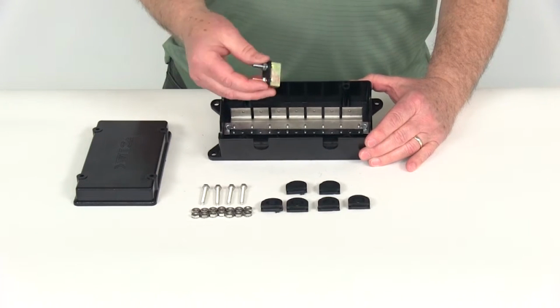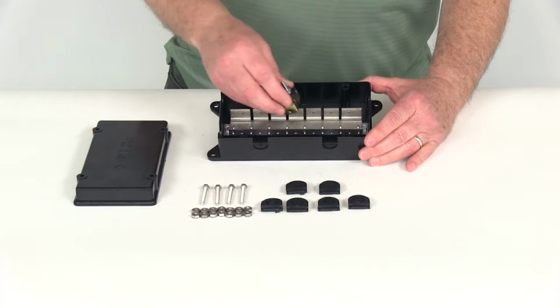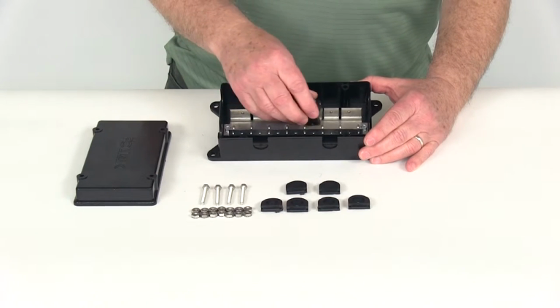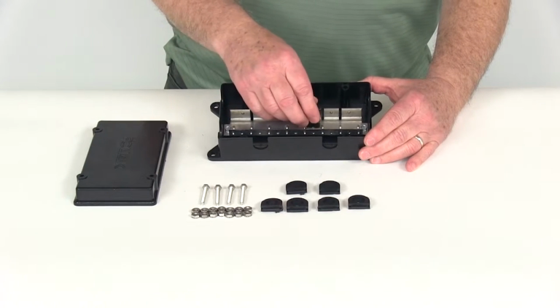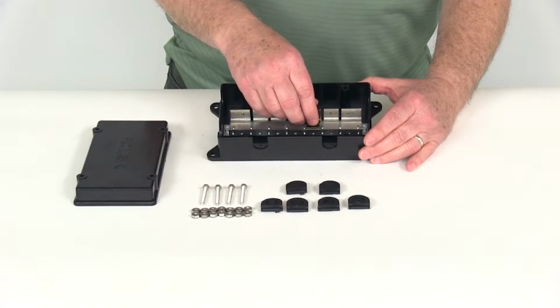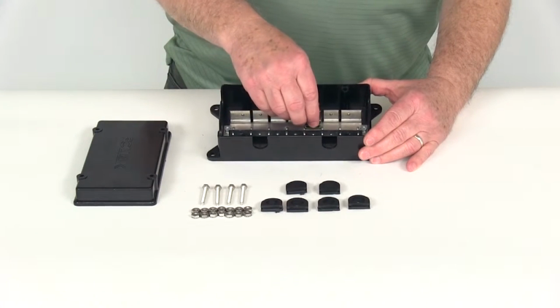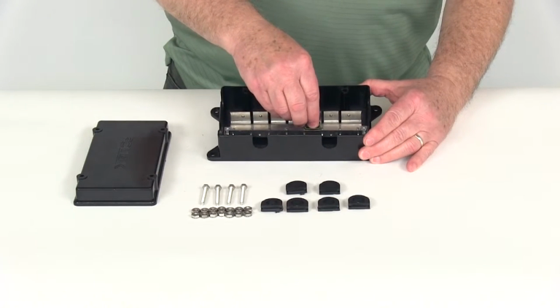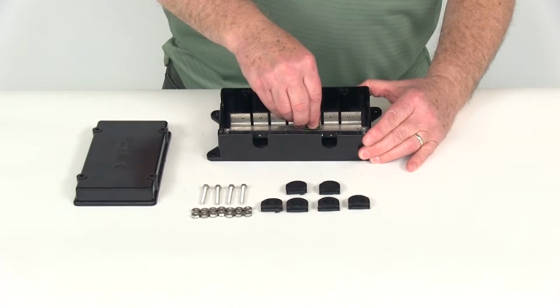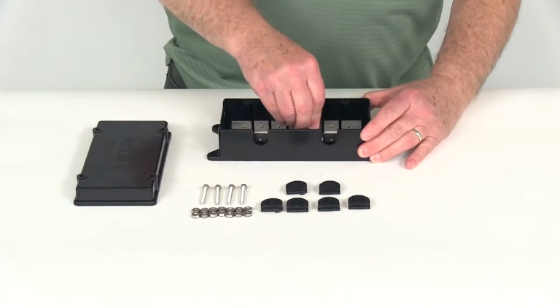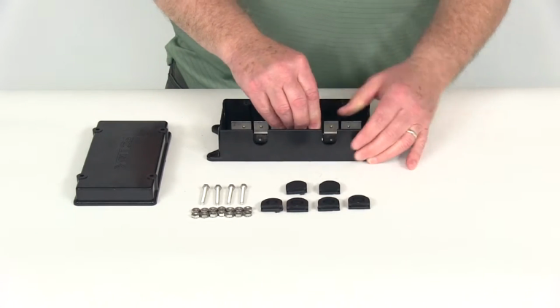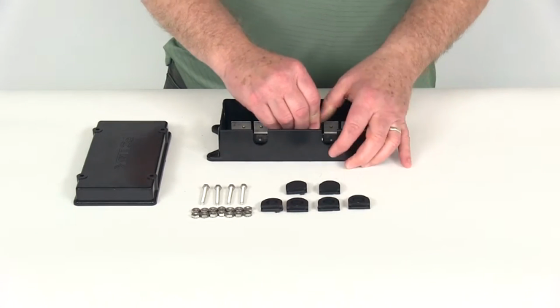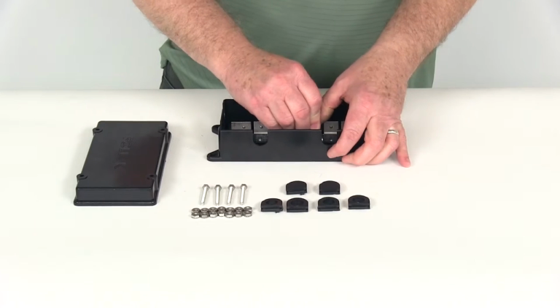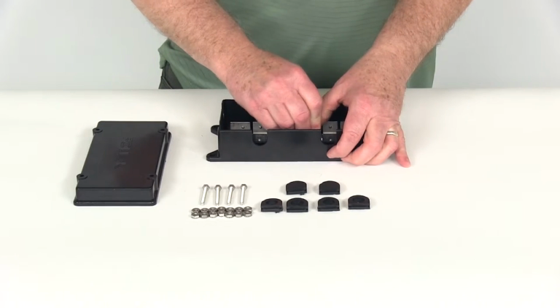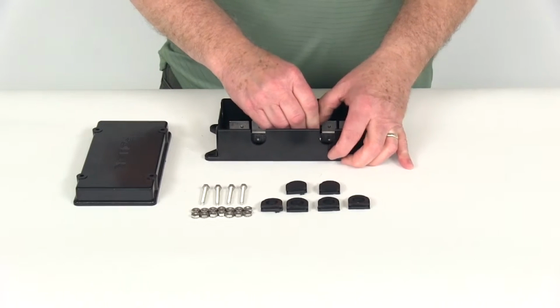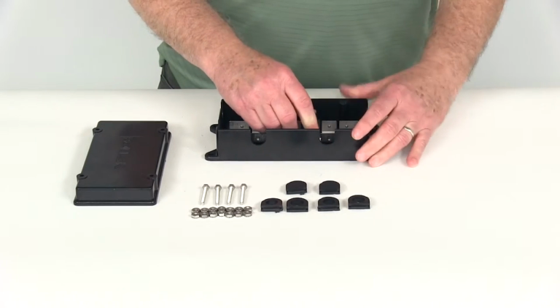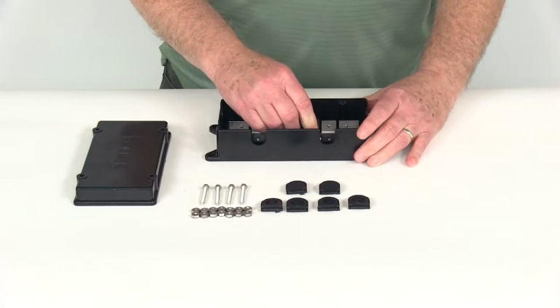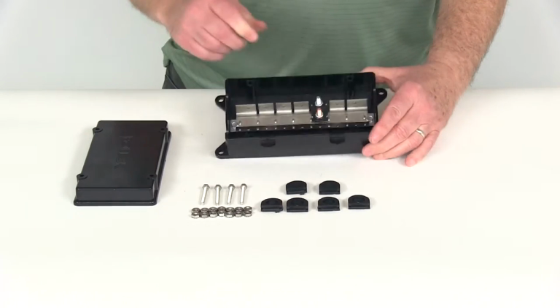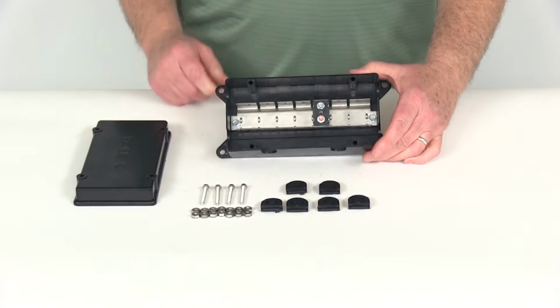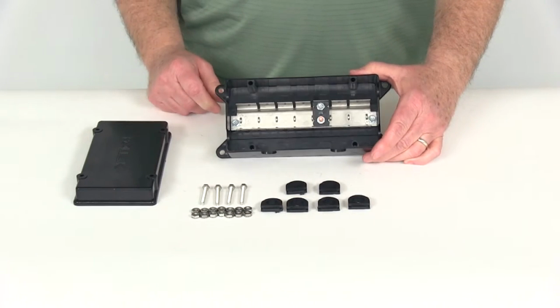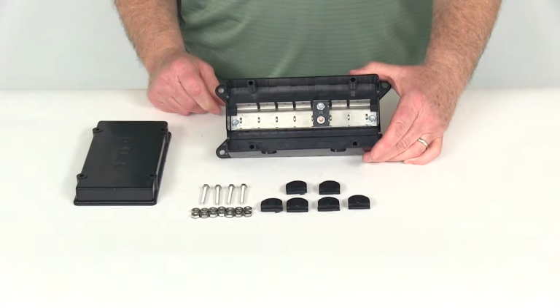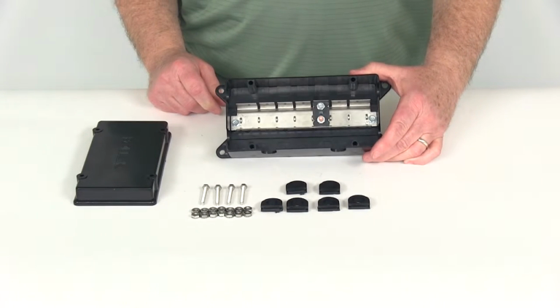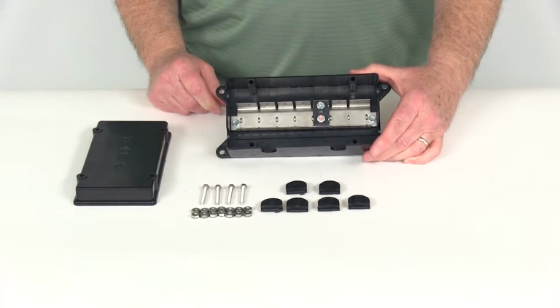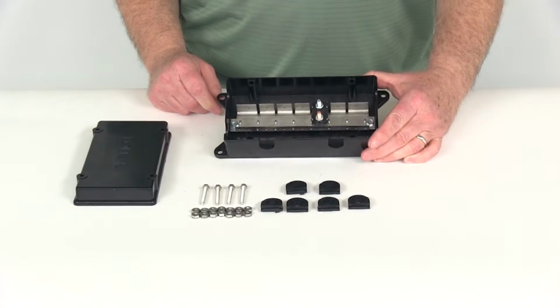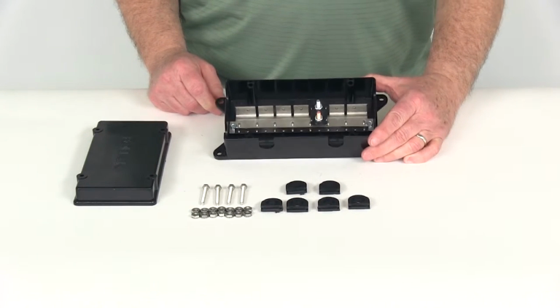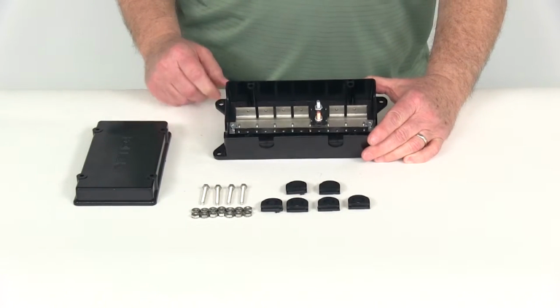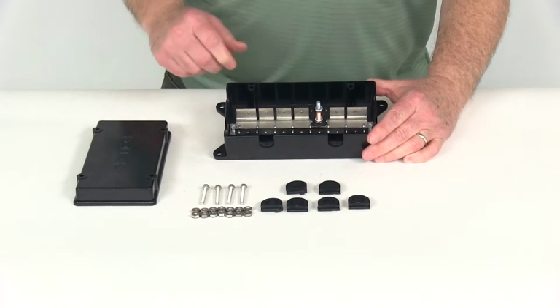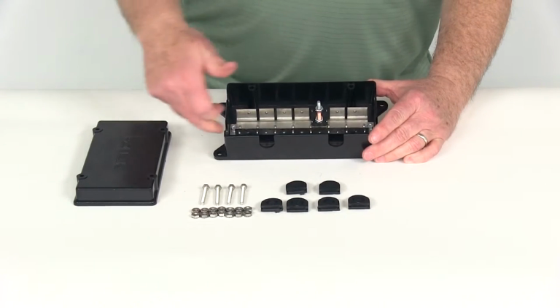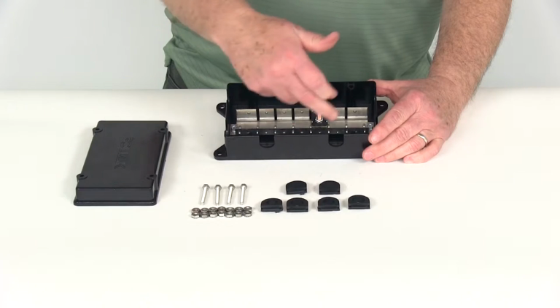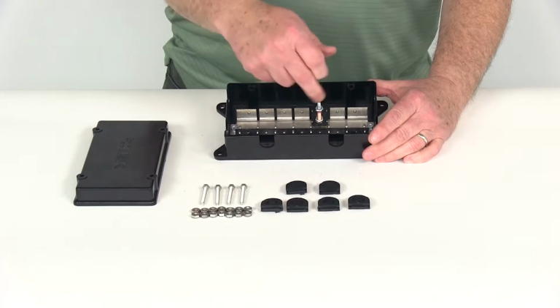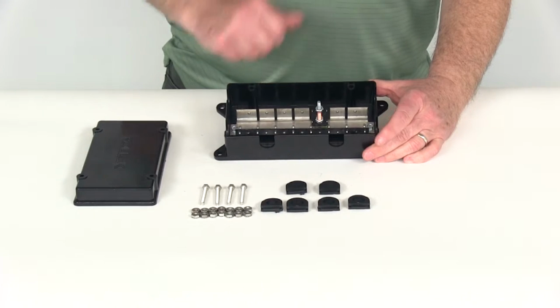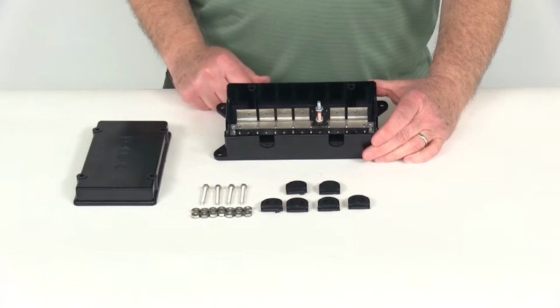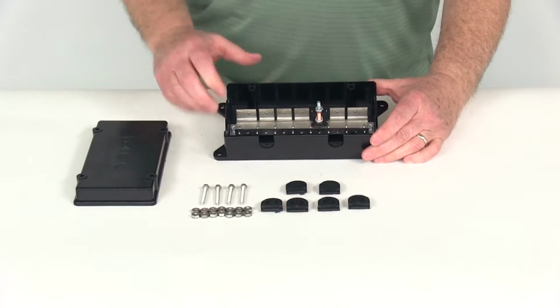Basically the way it works is you just push them in to the protrusion, just like that, and it'll hold the circuit breaker in place. Then you run your wires in and do all your connections.